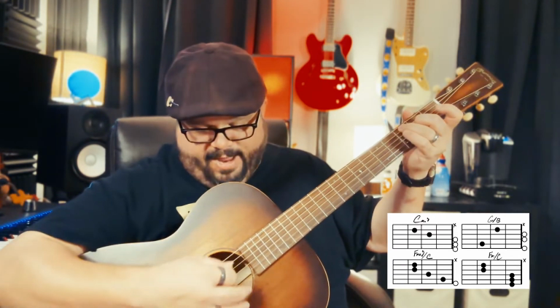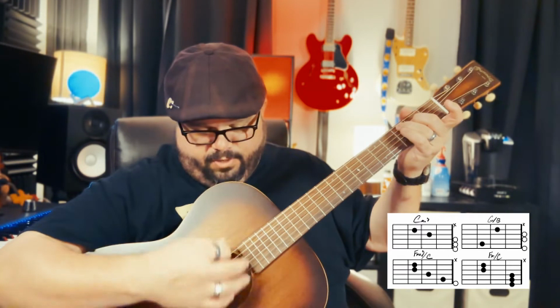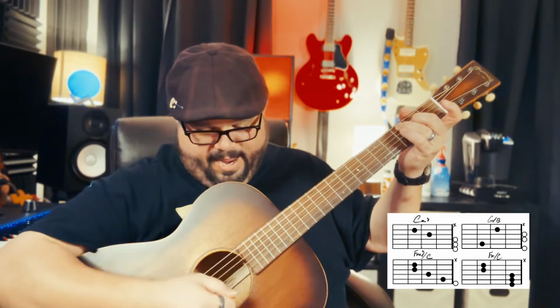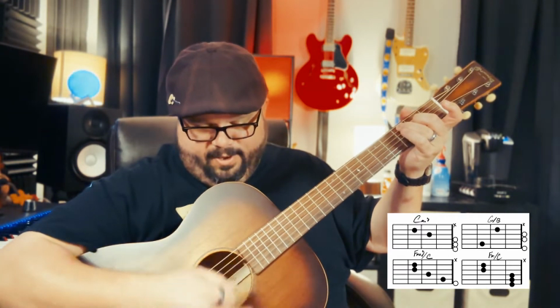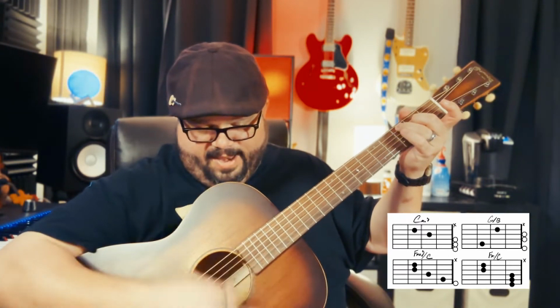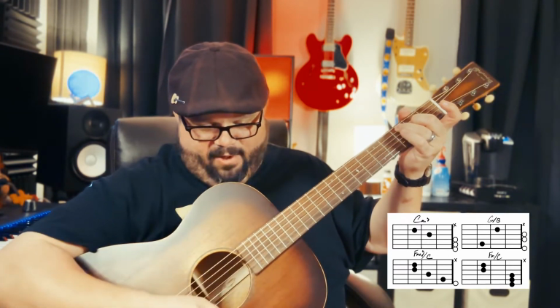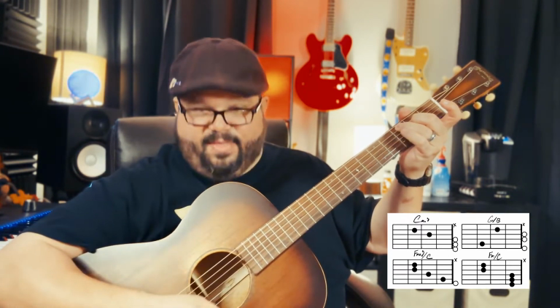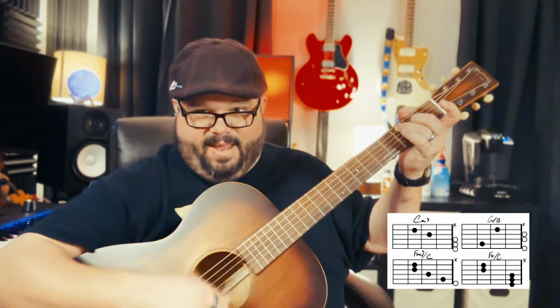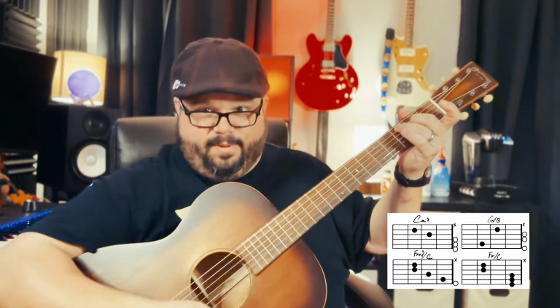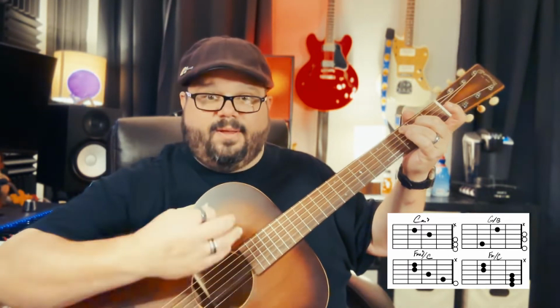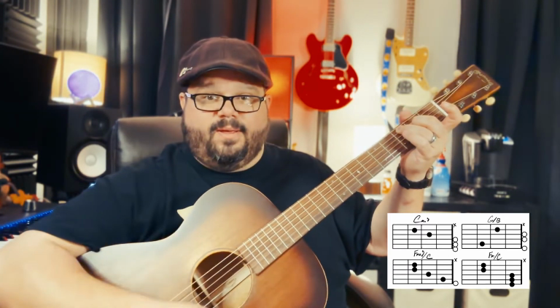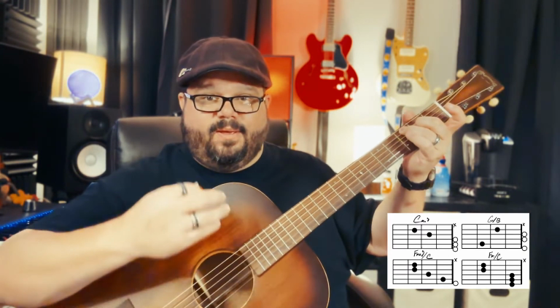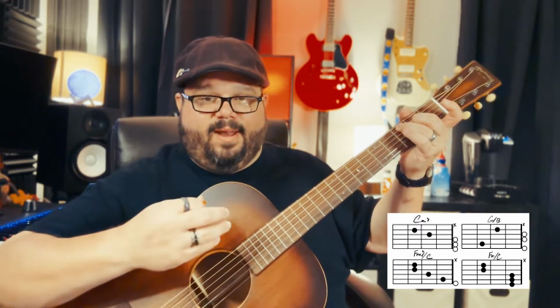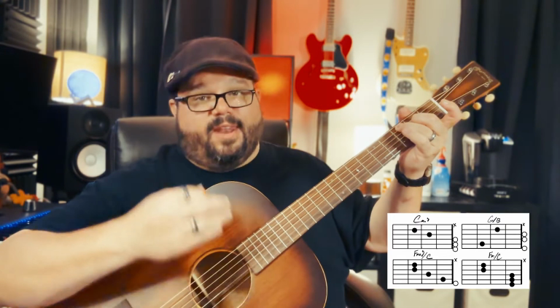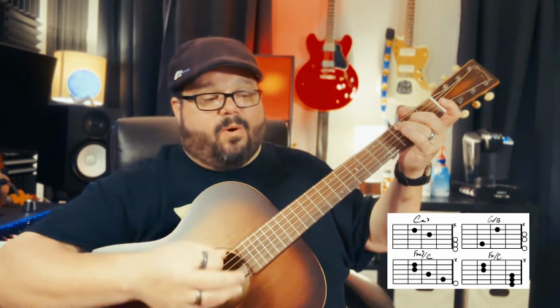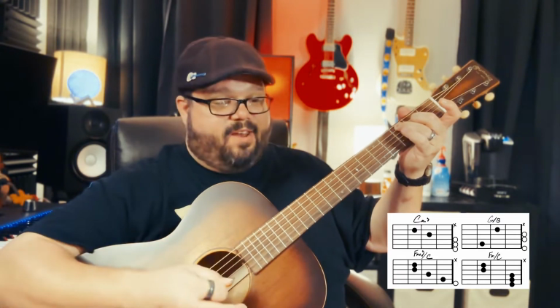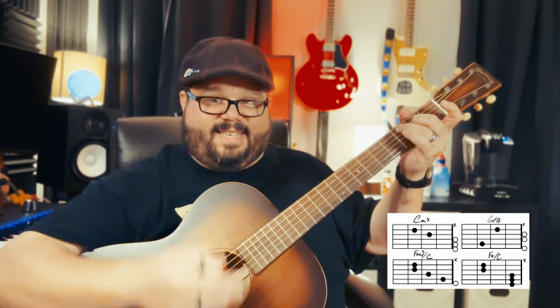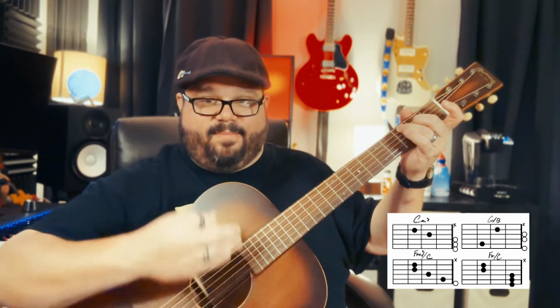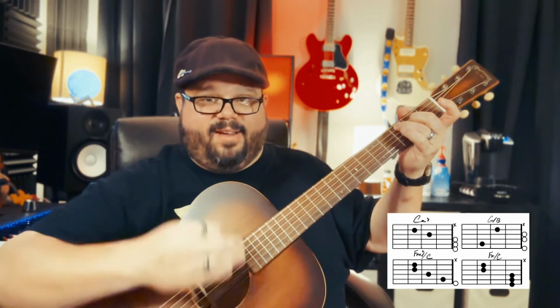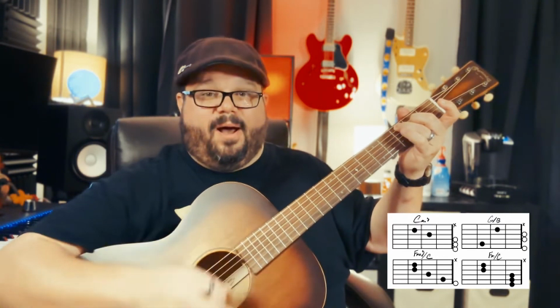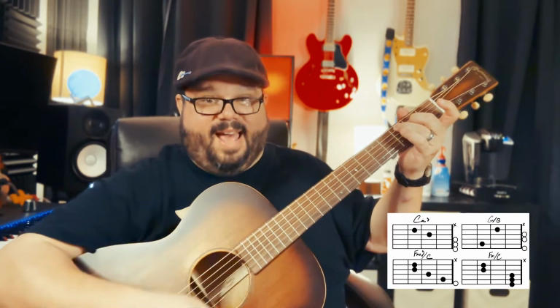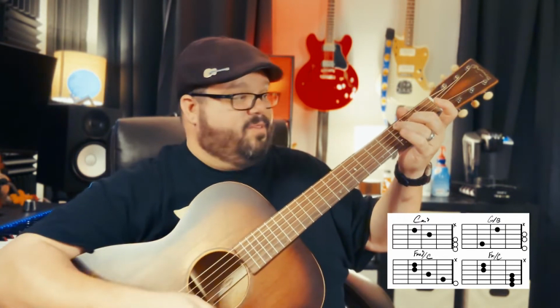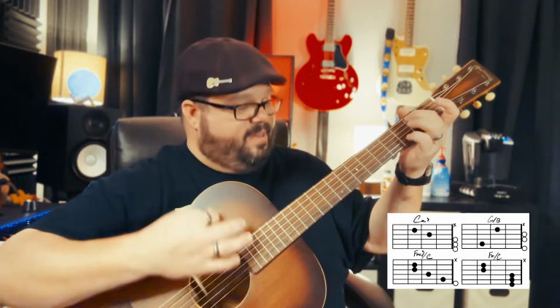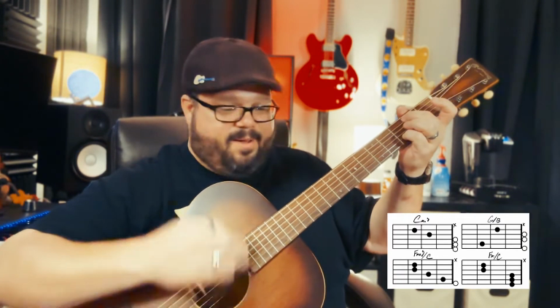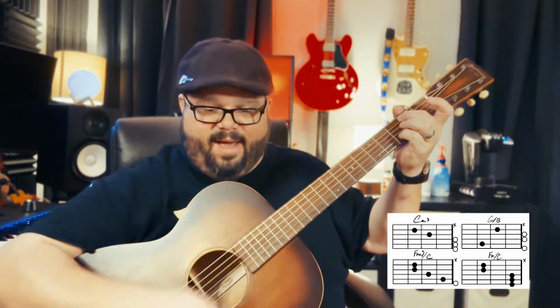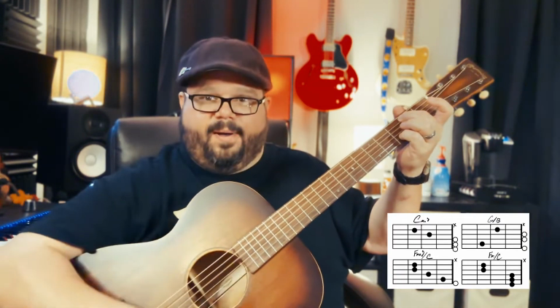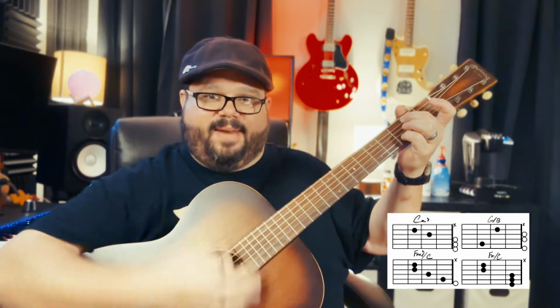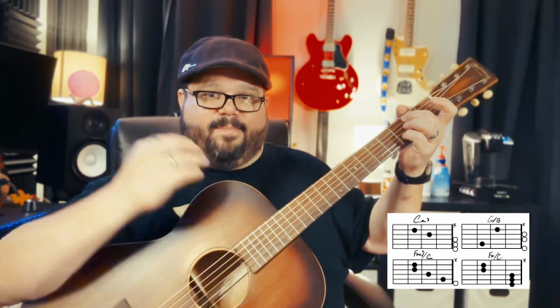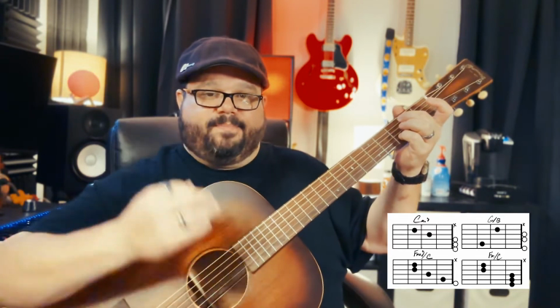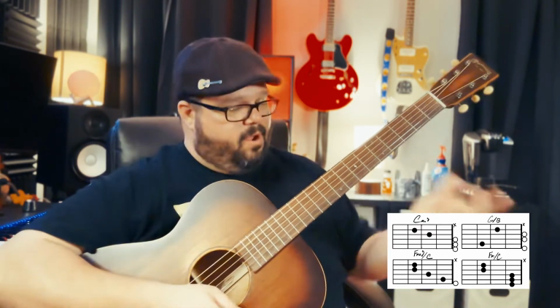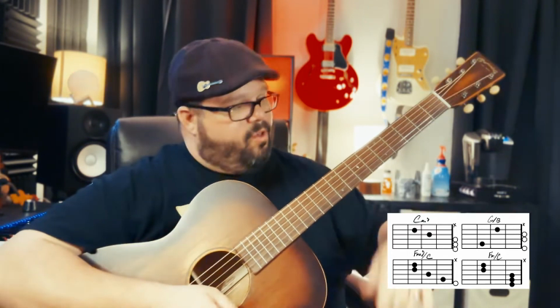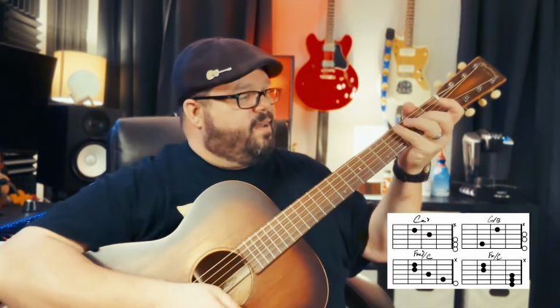Down stroke, down, down, and then up, down, up. And then the next chord is going to be down, up, down, up, up, down, up. So it's down, up, down, up, up, down. Alright, so the whole thing together.